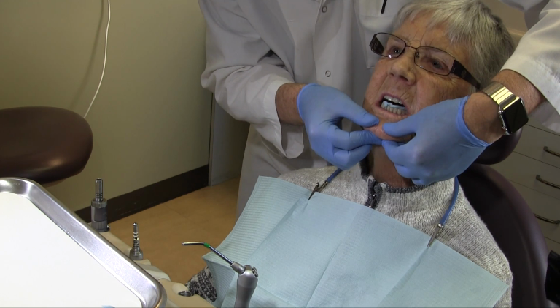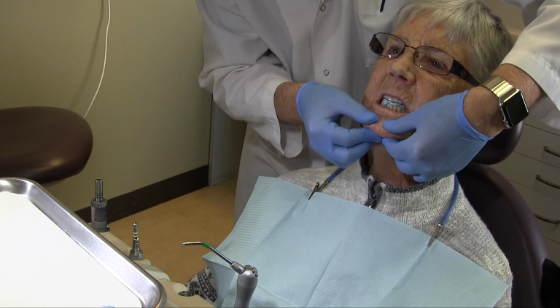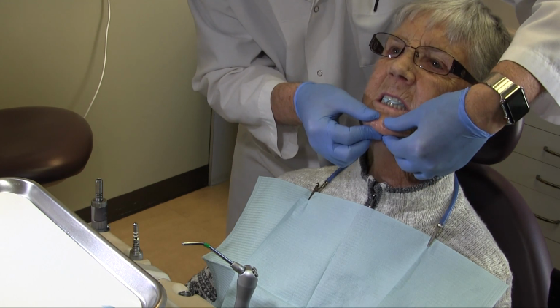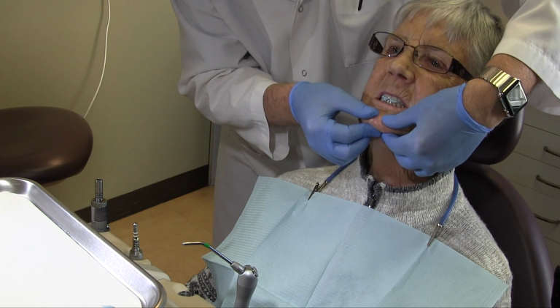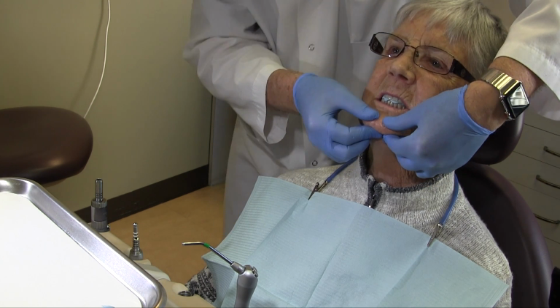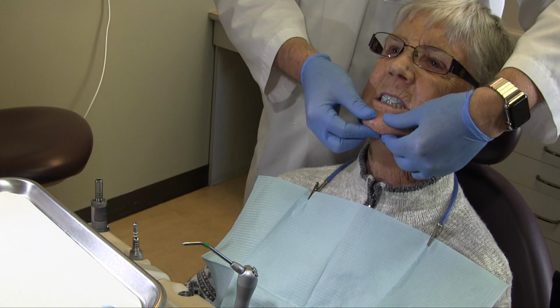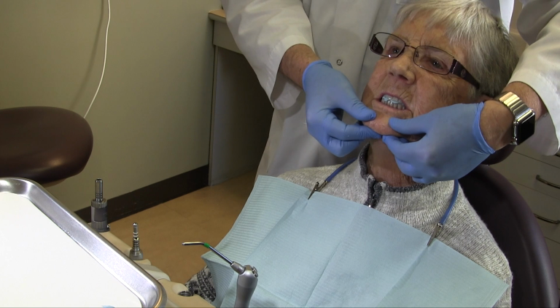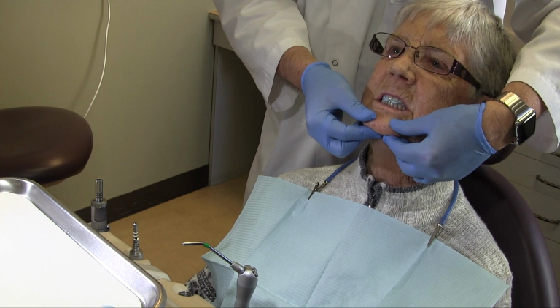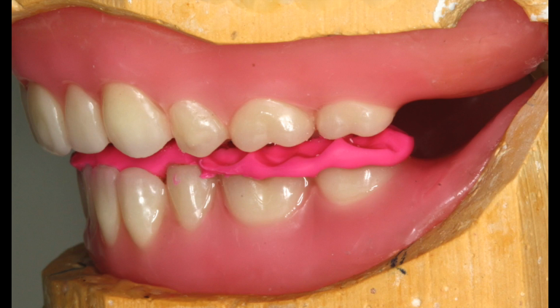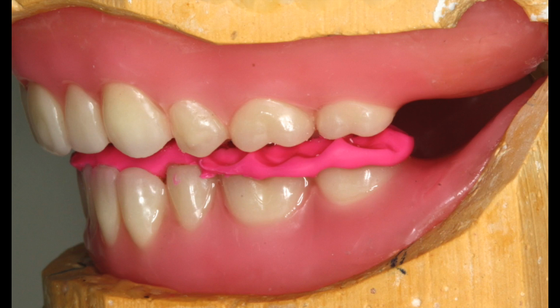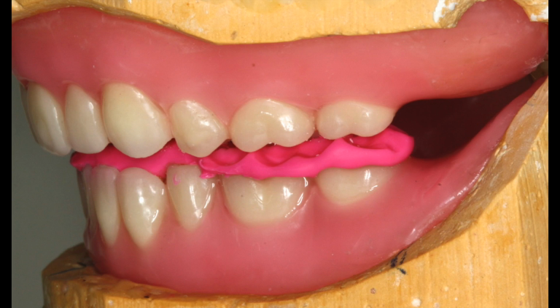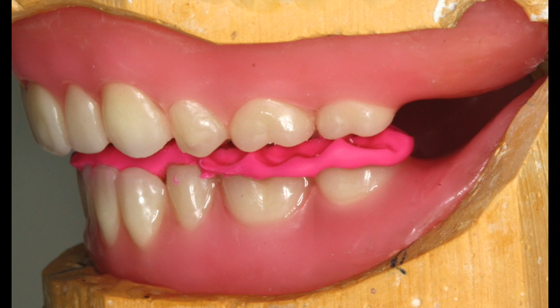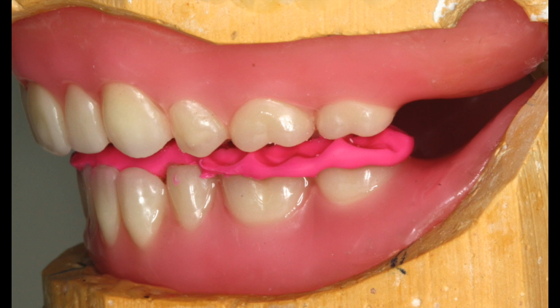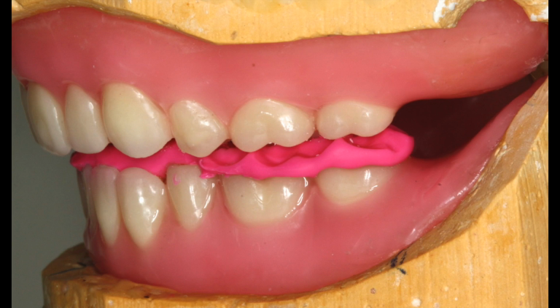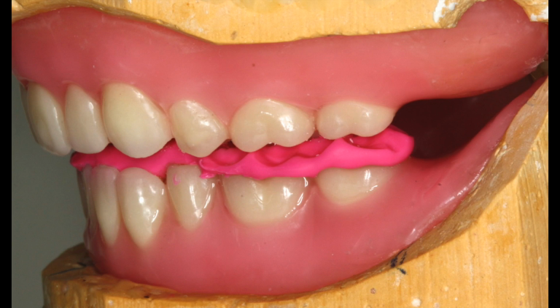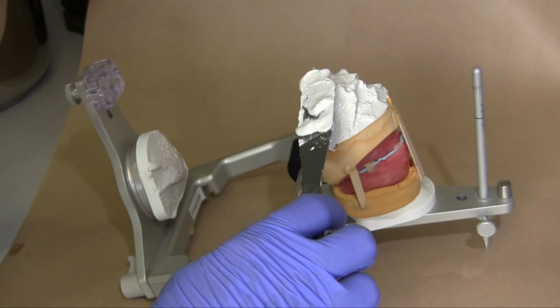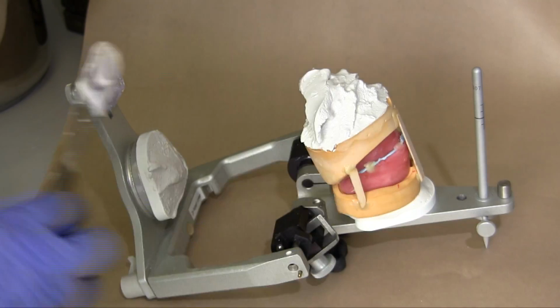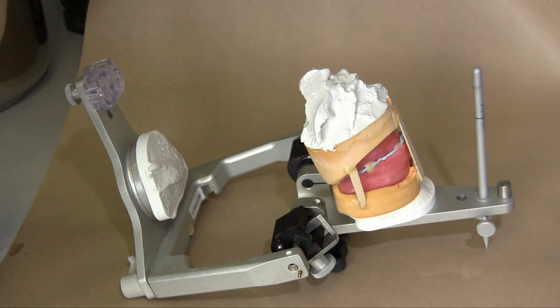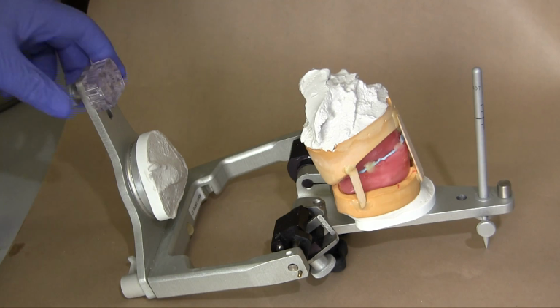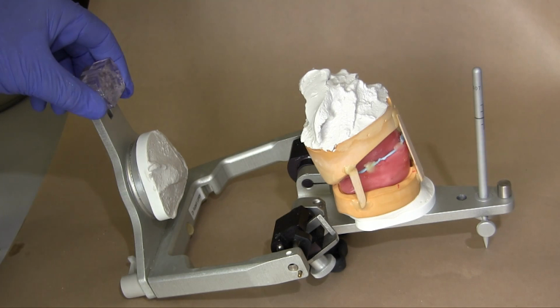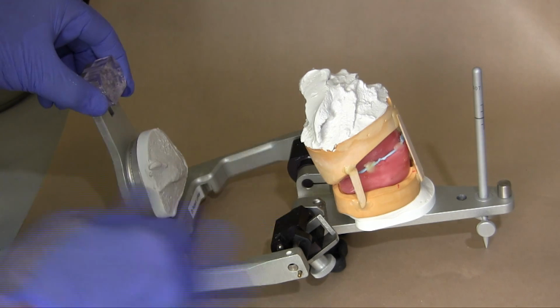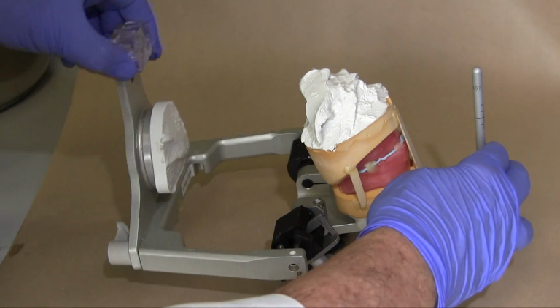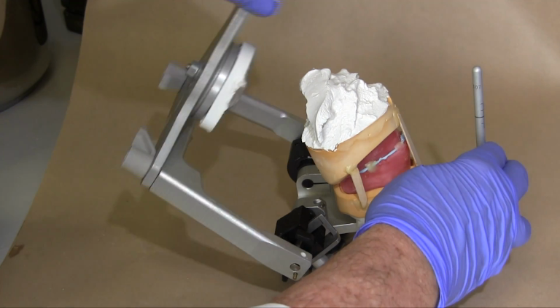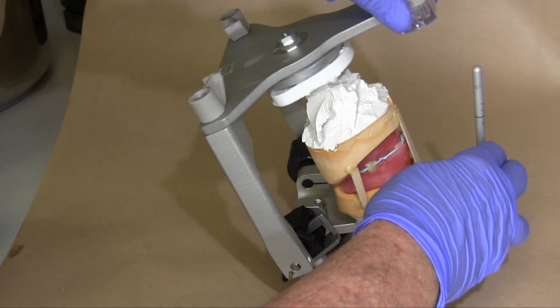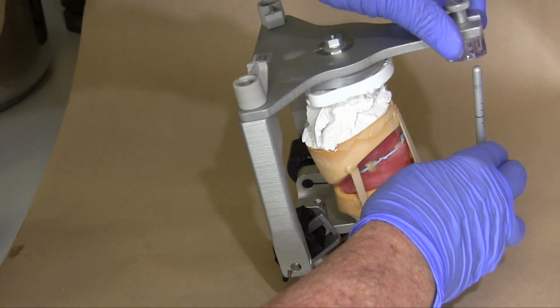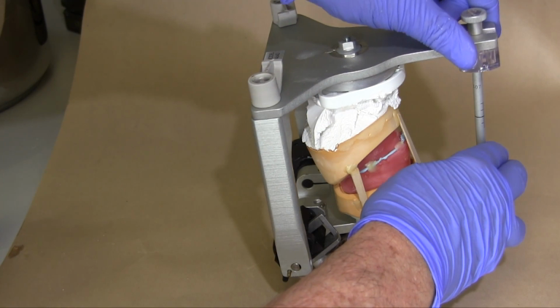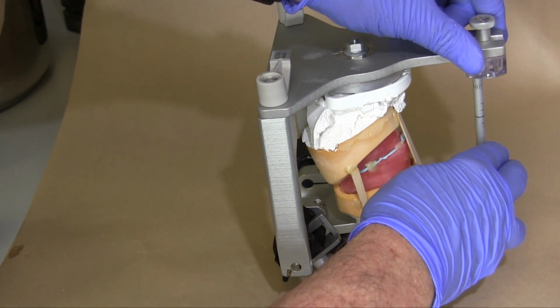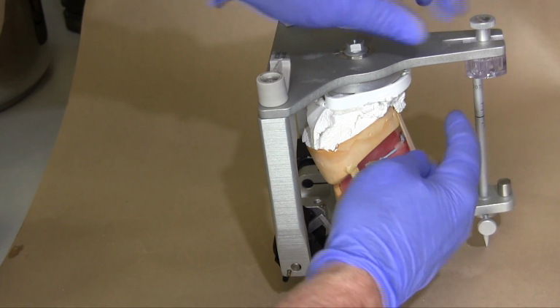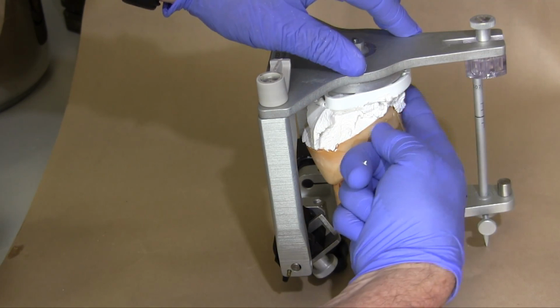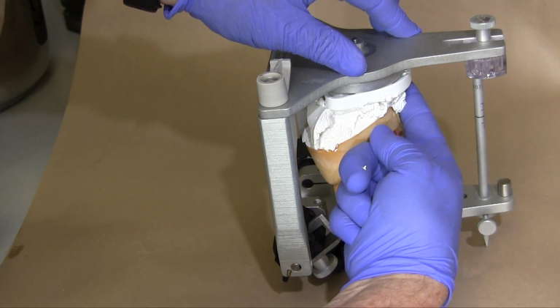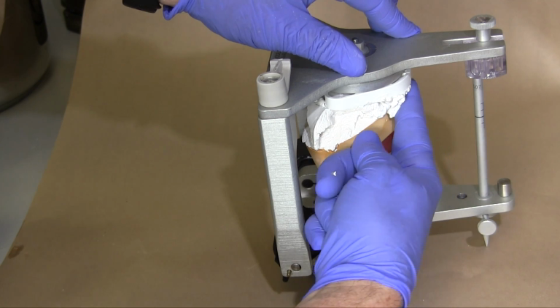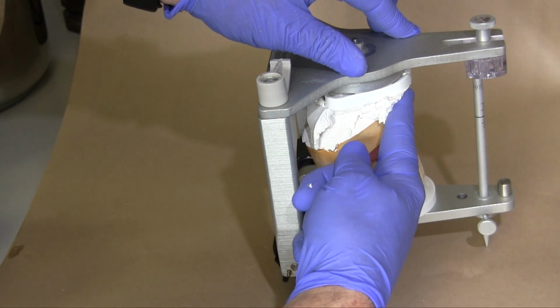If either criteria are not met, remake the record. If a second record does not interdigitate properly, separate the lower cast carefully and remount the cast using remobilization. See my video for mounting the mandibular cast.